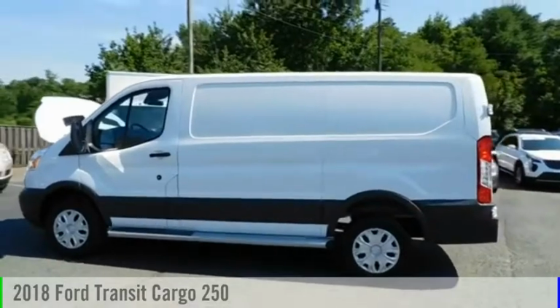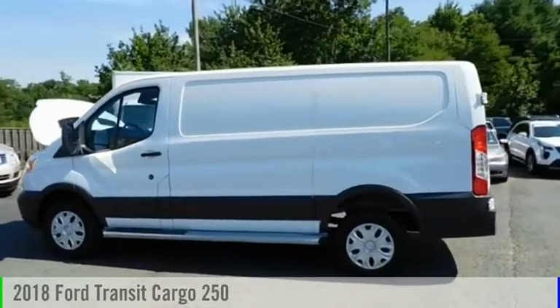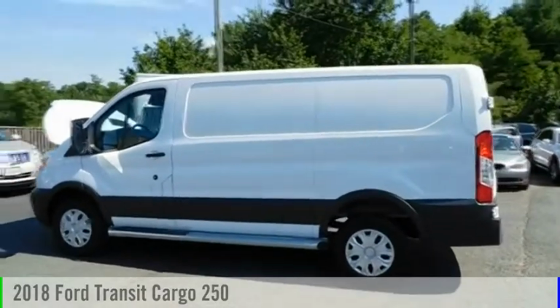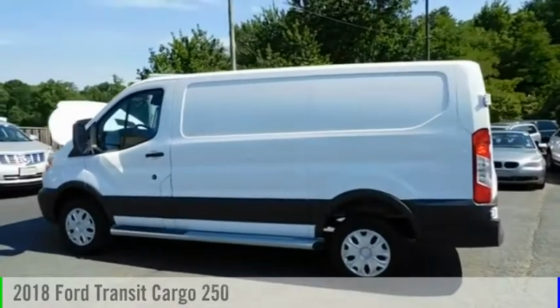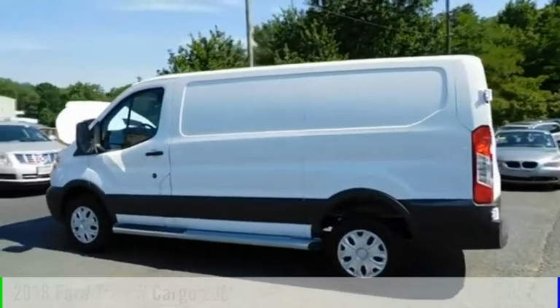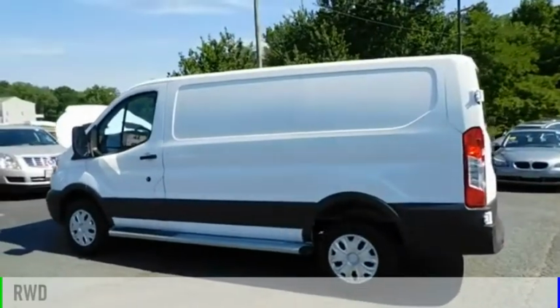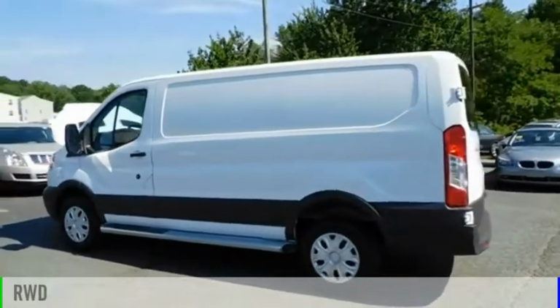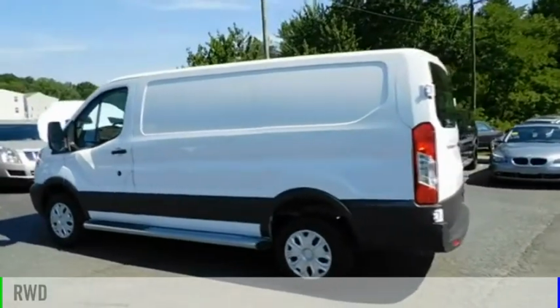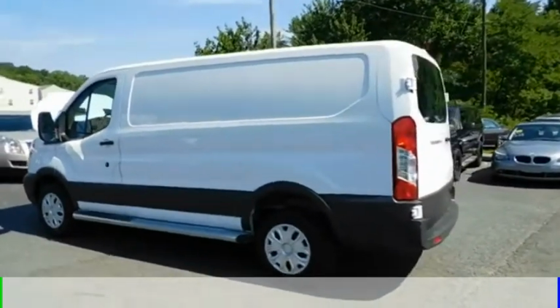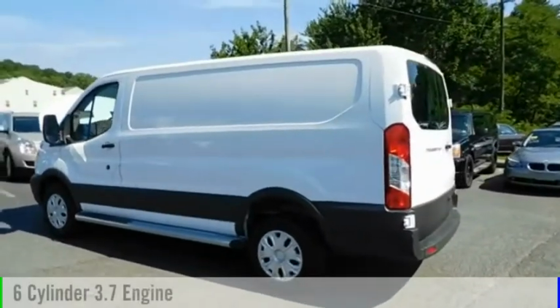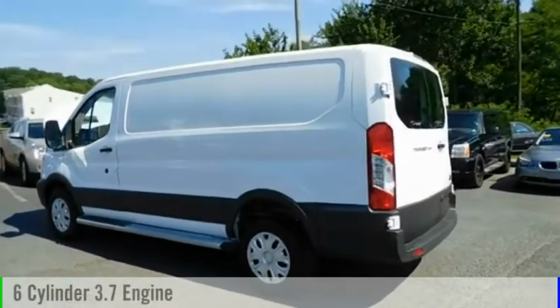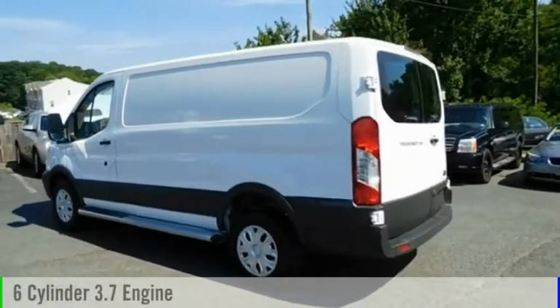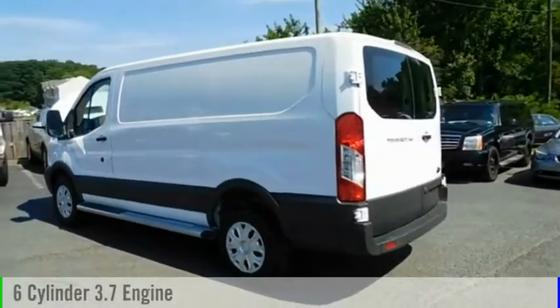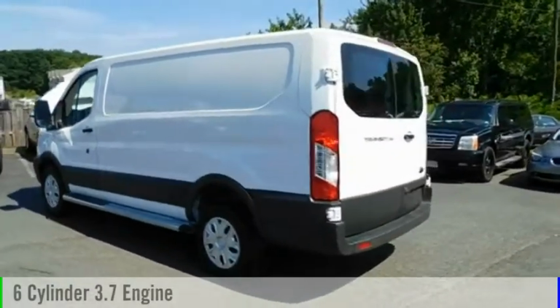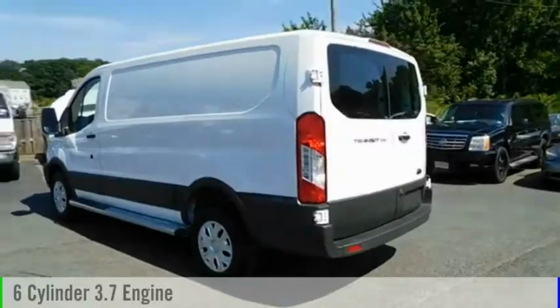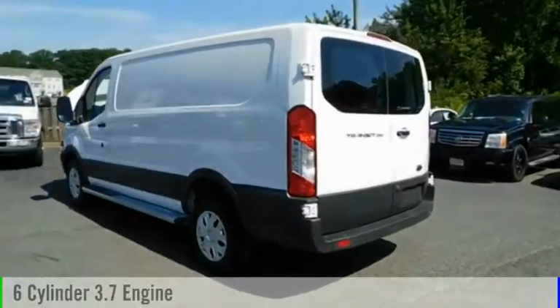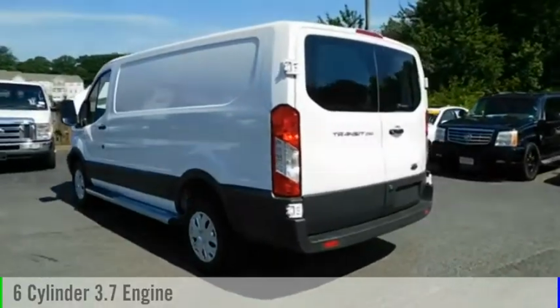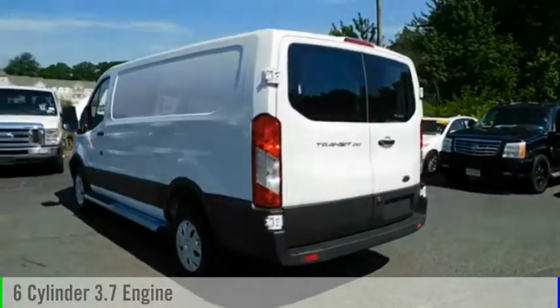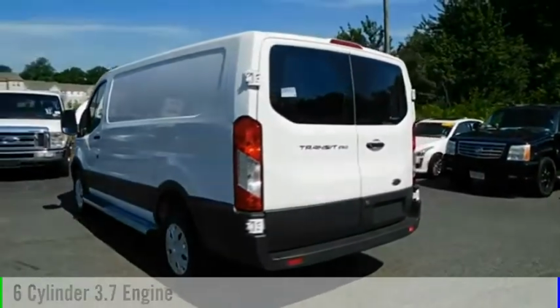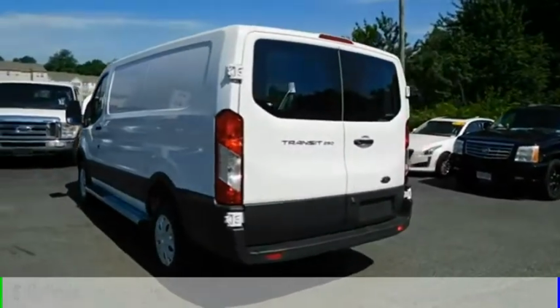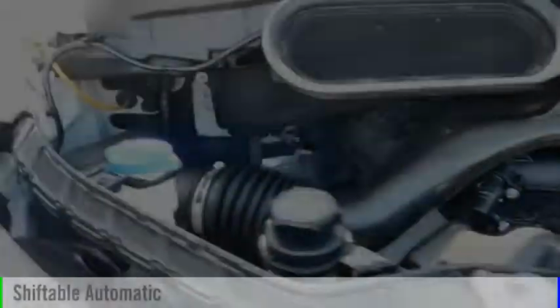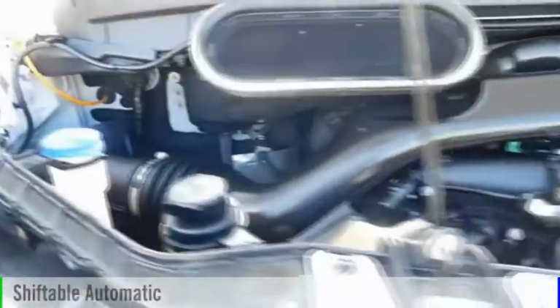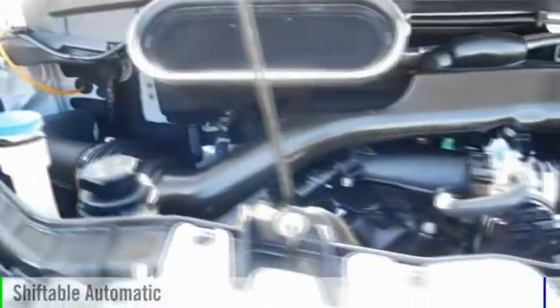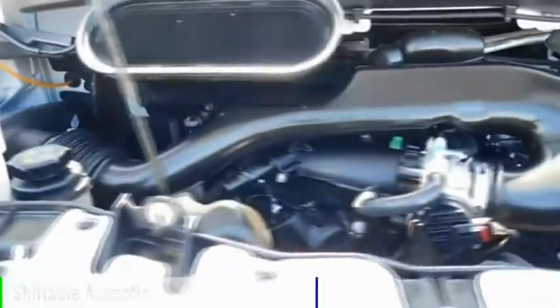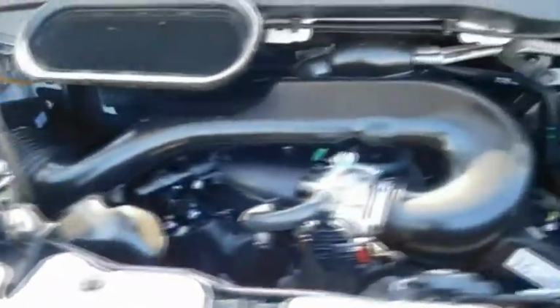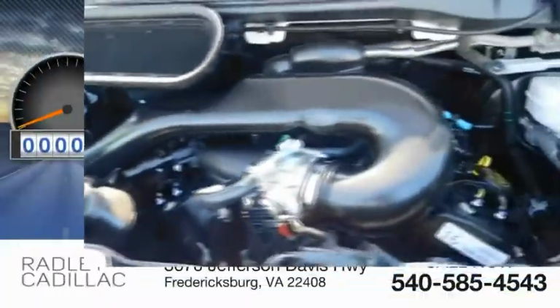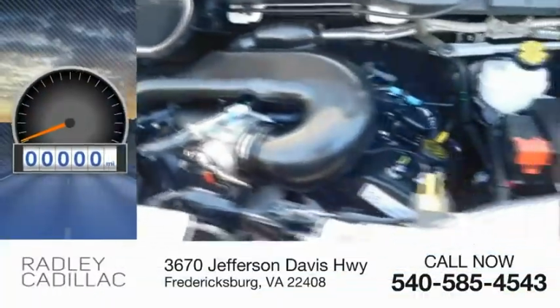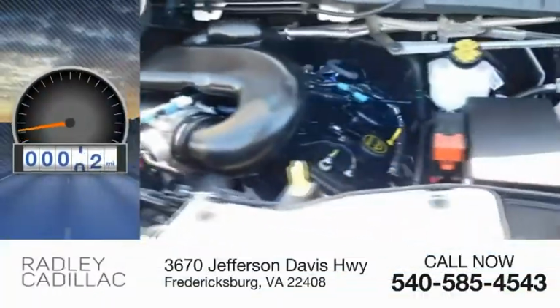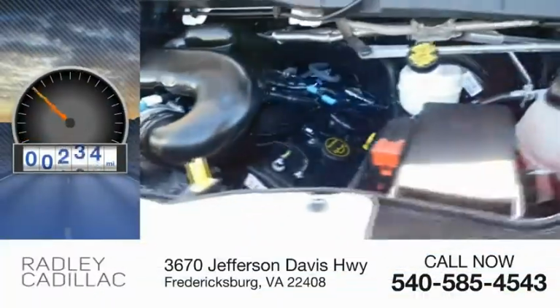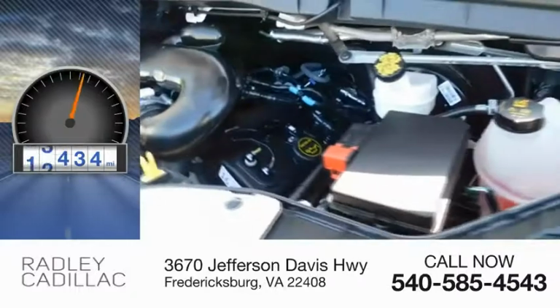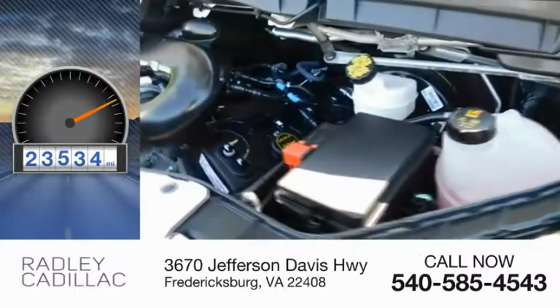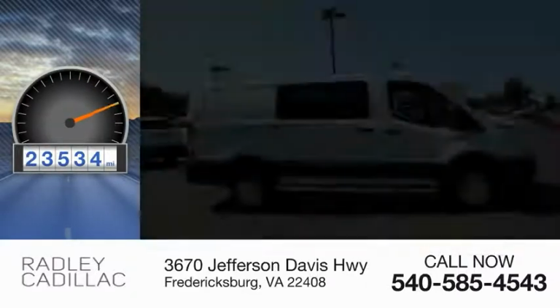This vehicle is powered by a rear-wheel drive, six-cylinder, 3.7-liter engine, and comes with an automatic transmission. This vehicle has less than 25,000 miles.